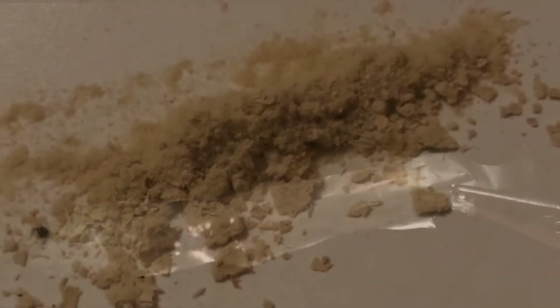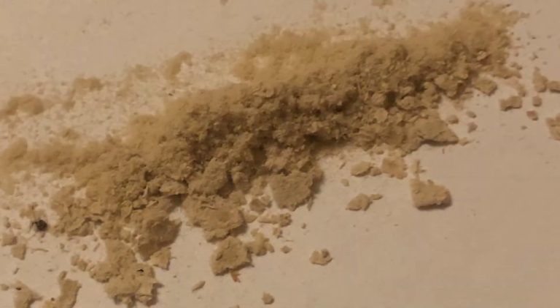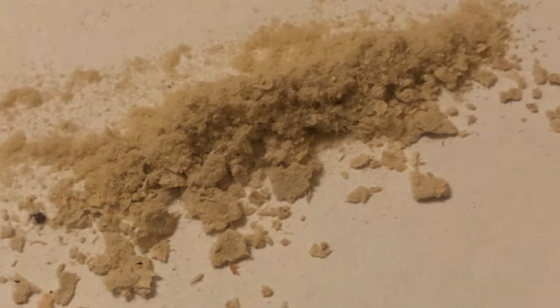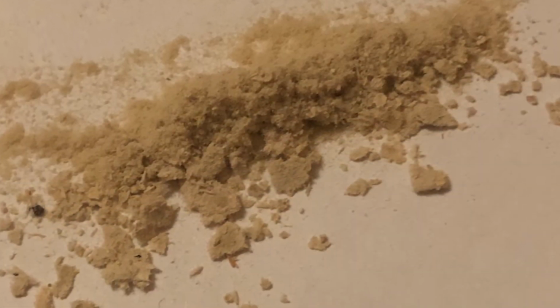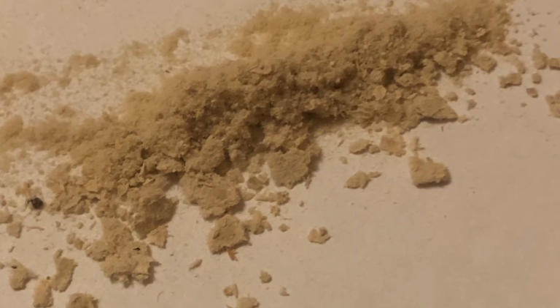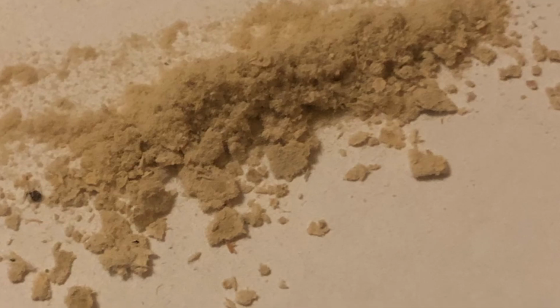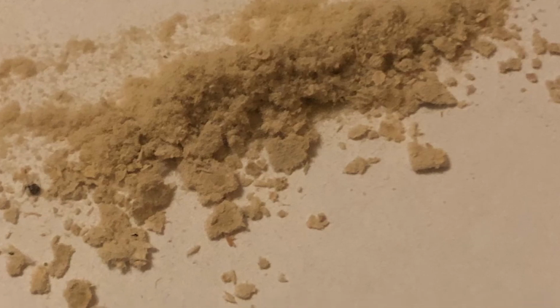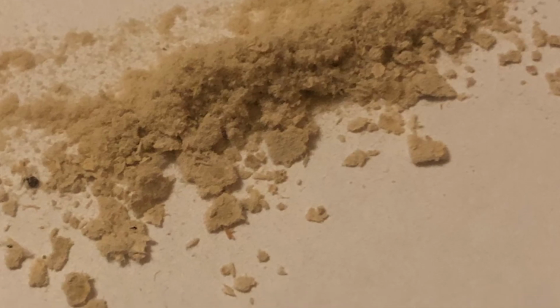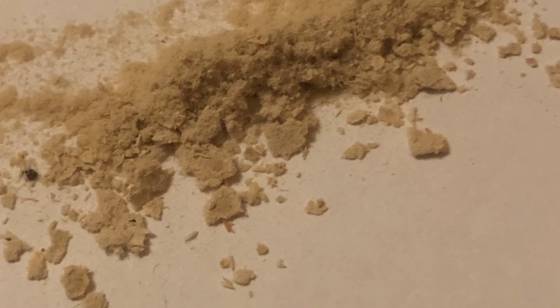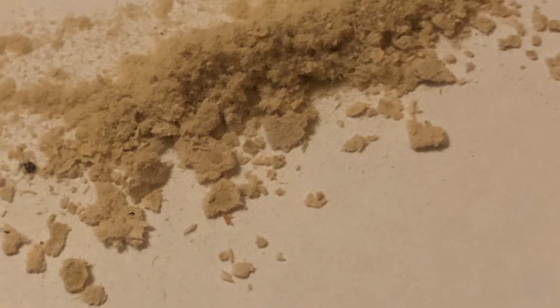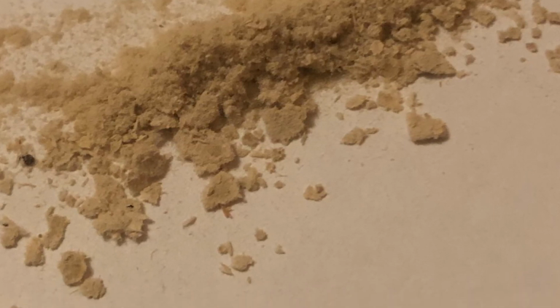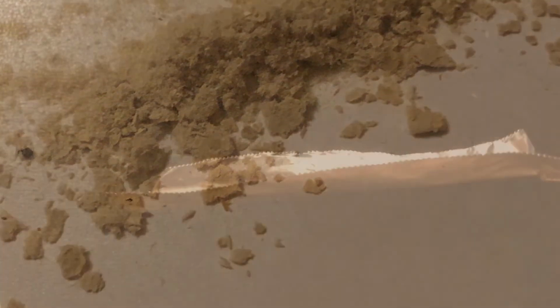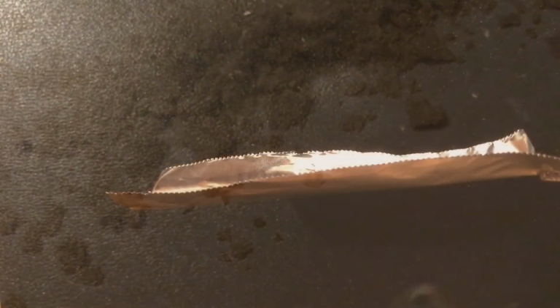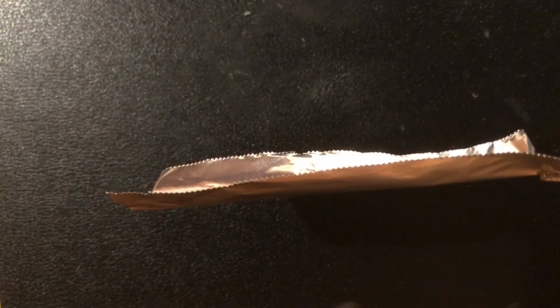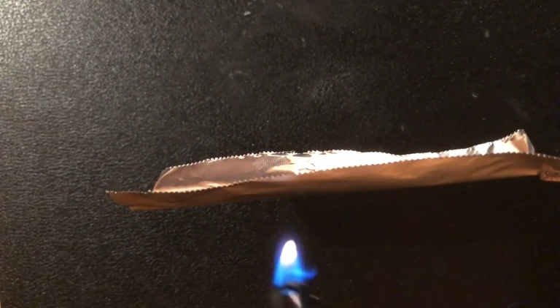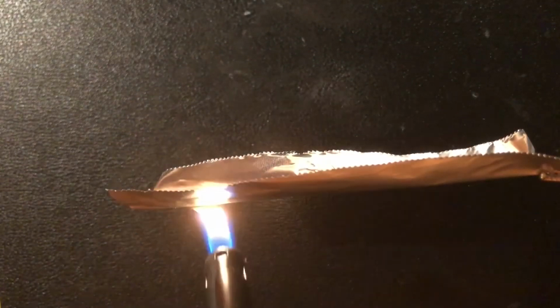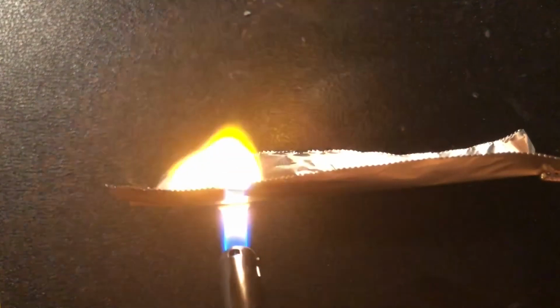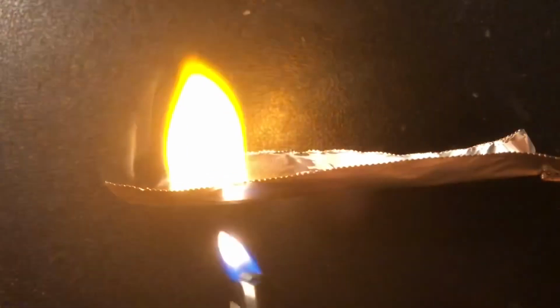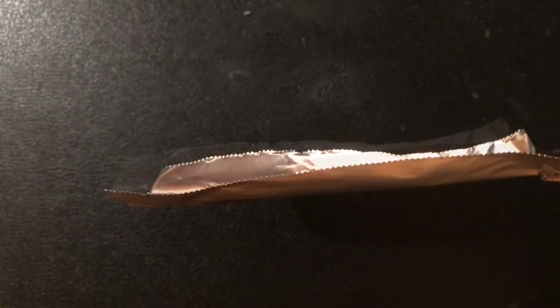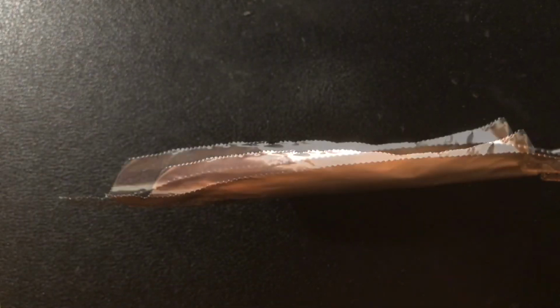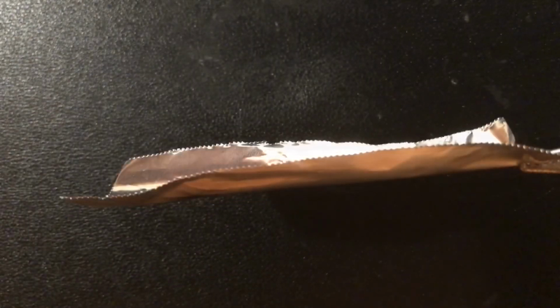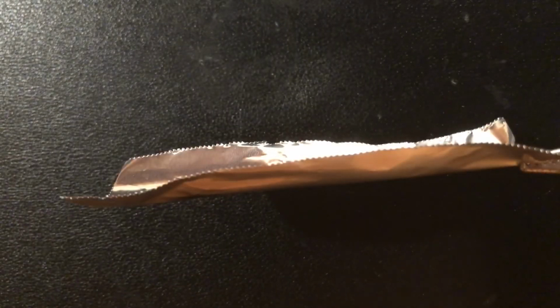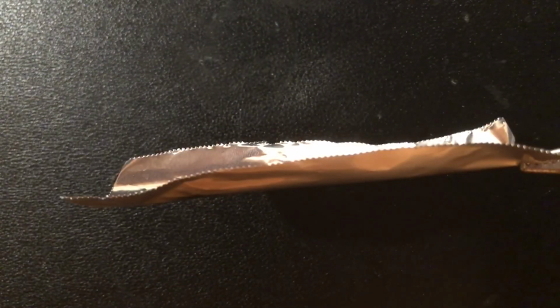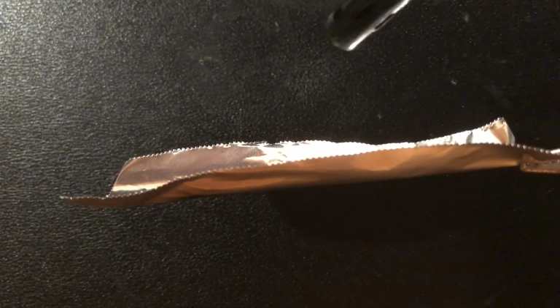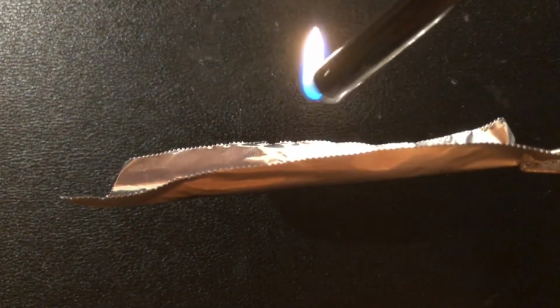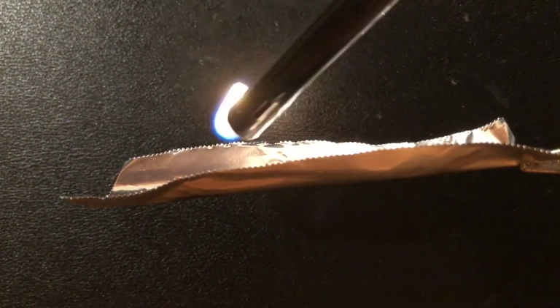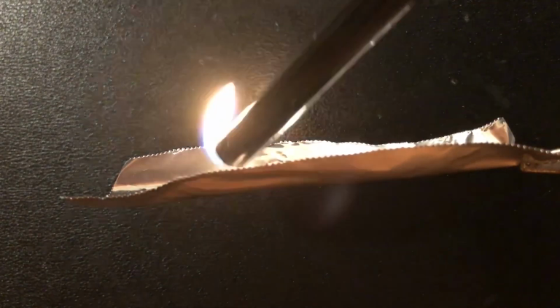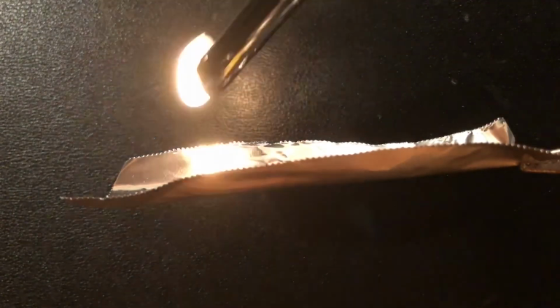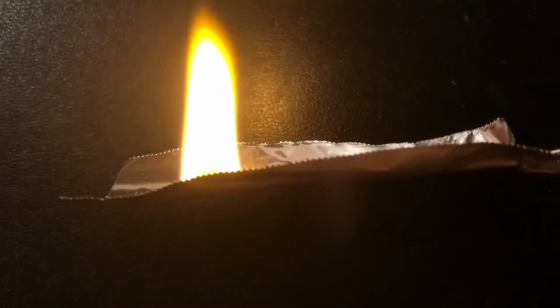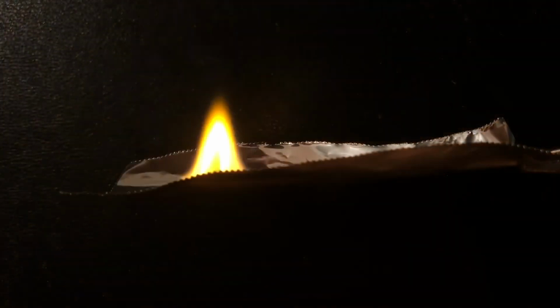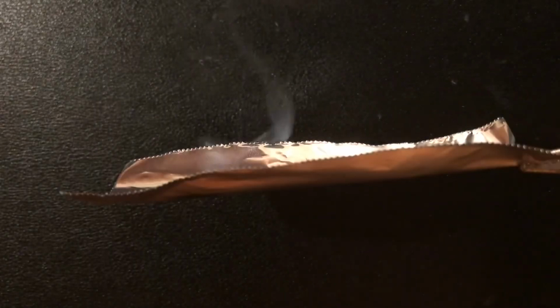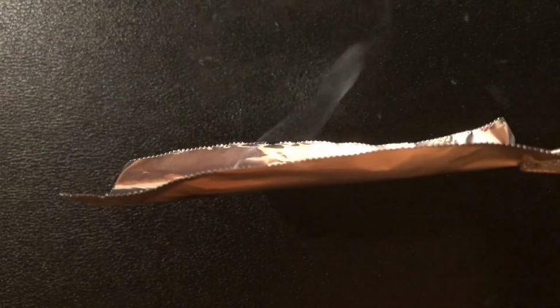With the weaker fibers you can grind it into a powder, increasing the surface area and flammability. I hope you enjoyed the video and thank you for watching.